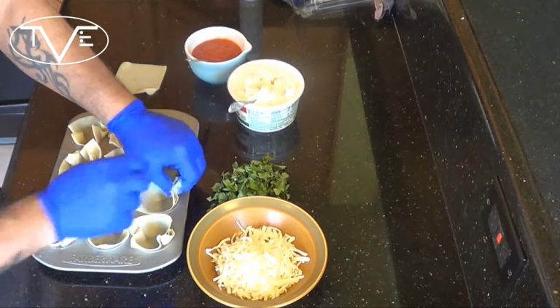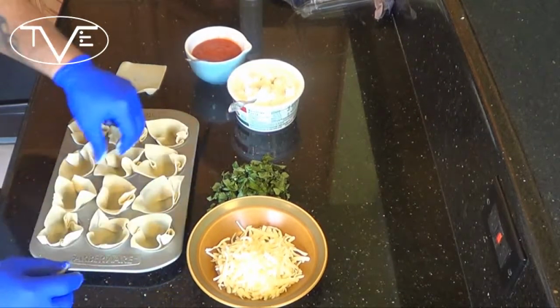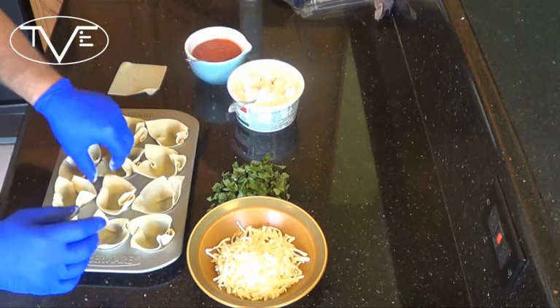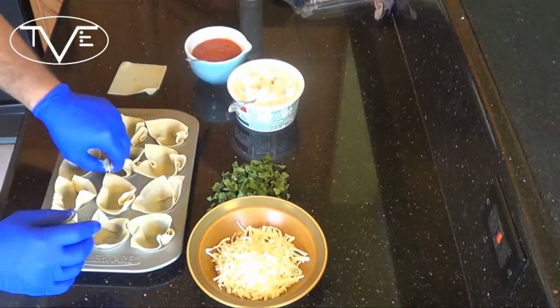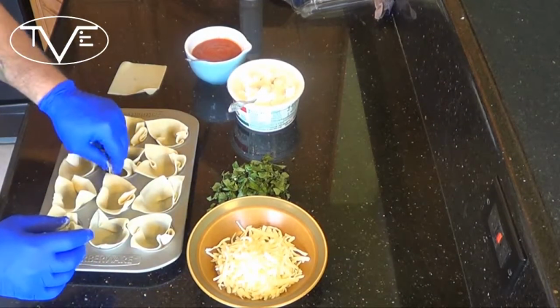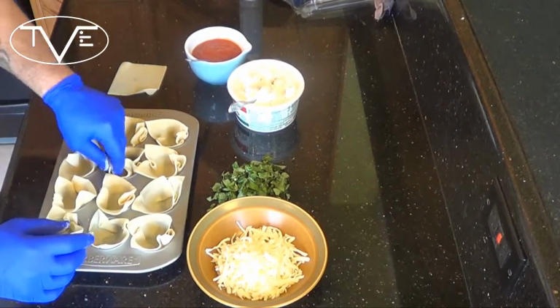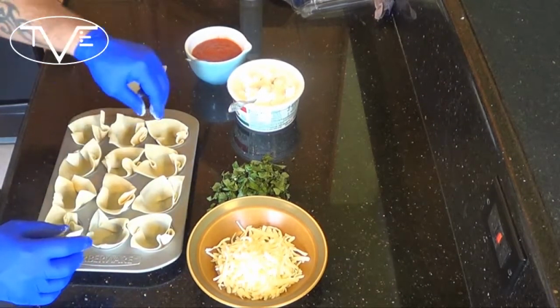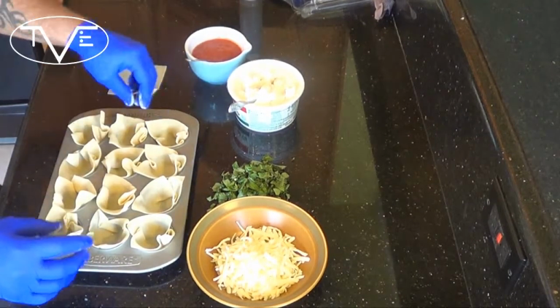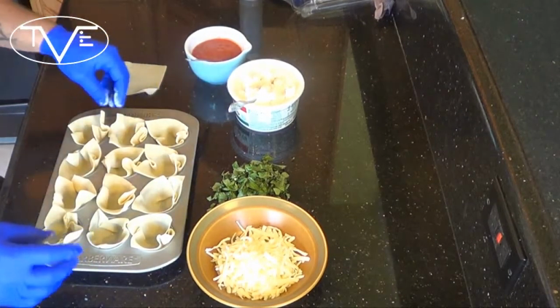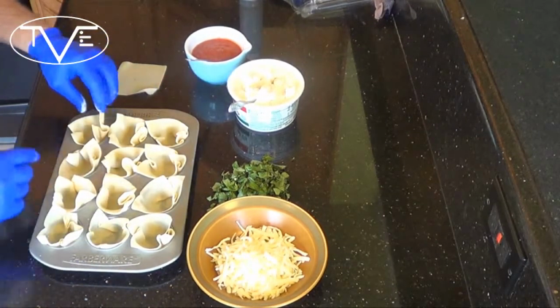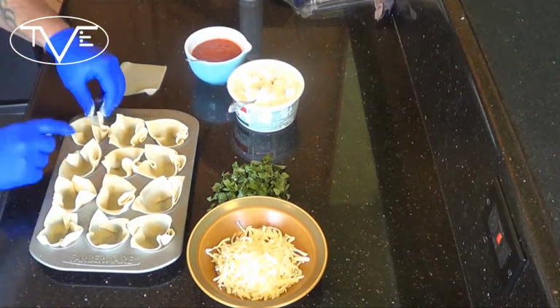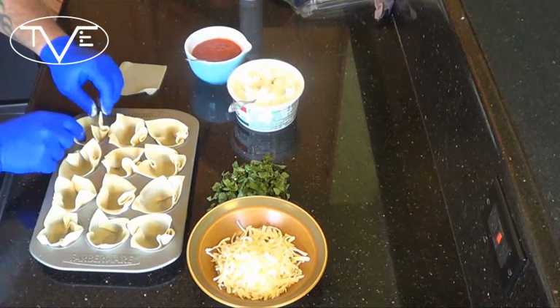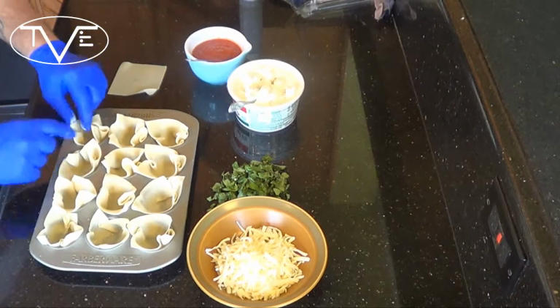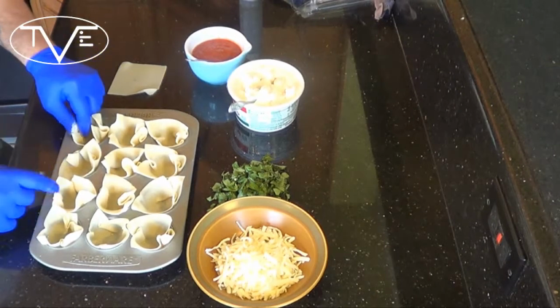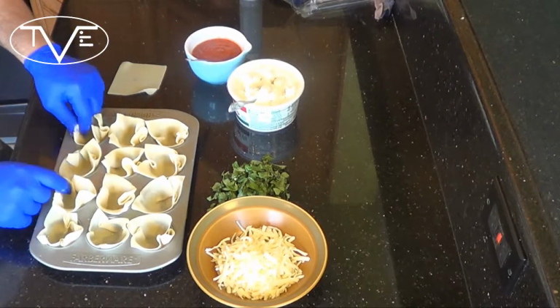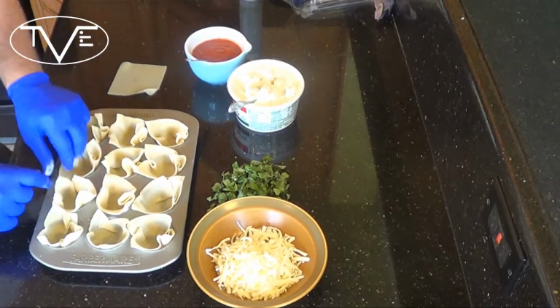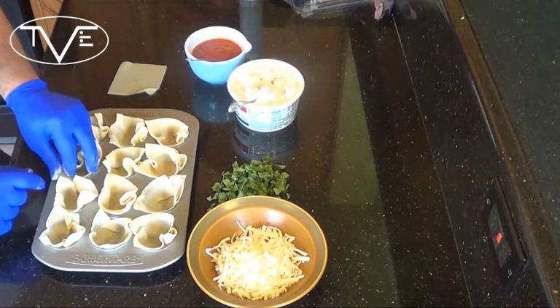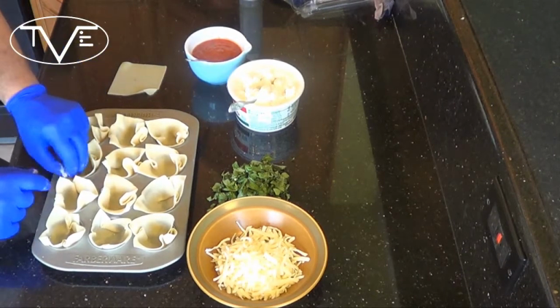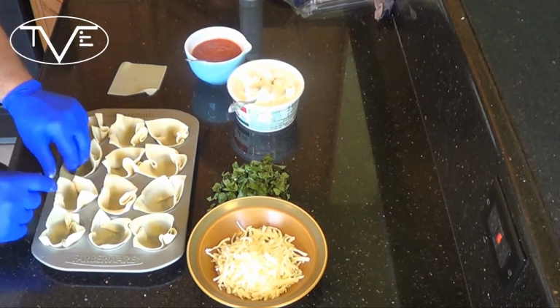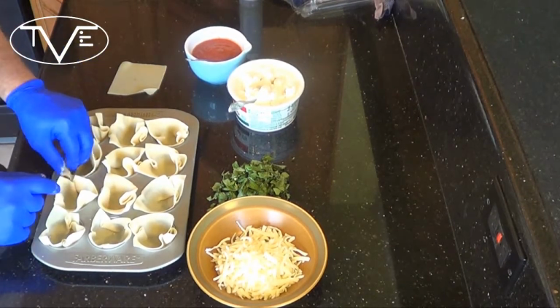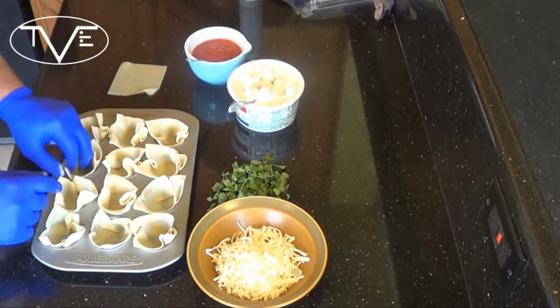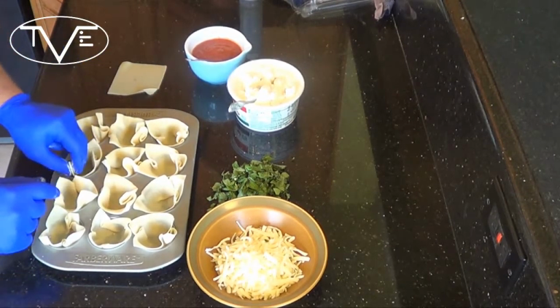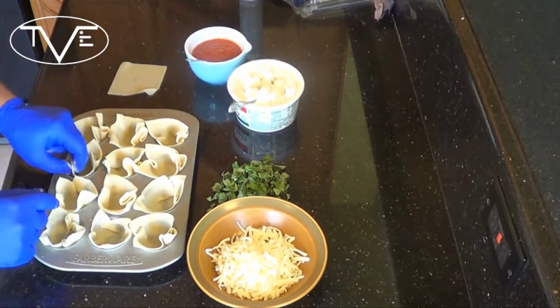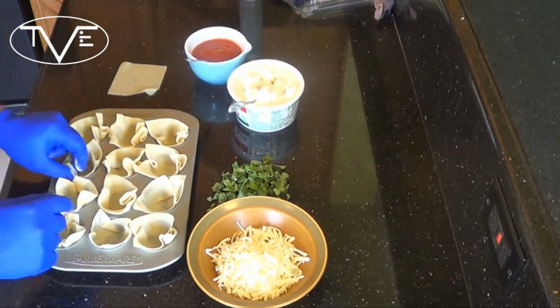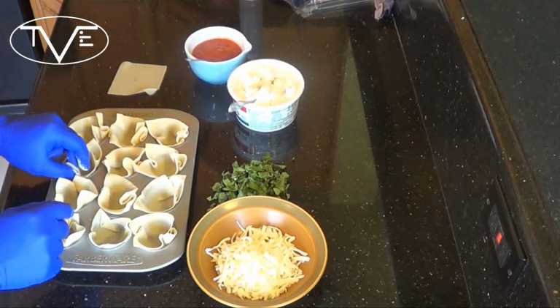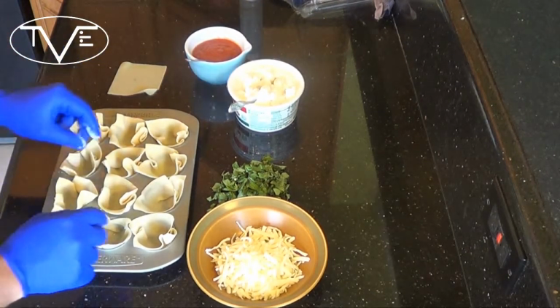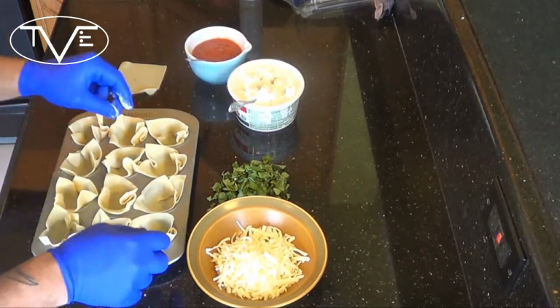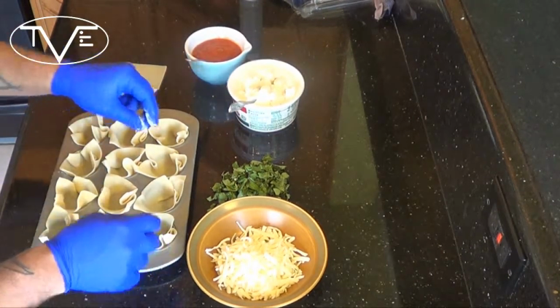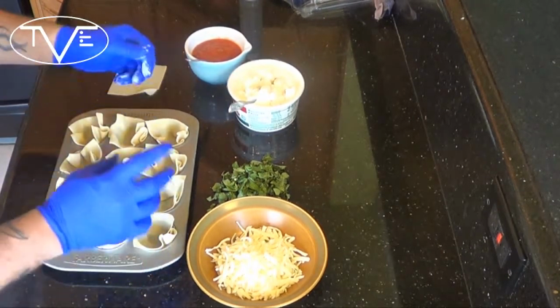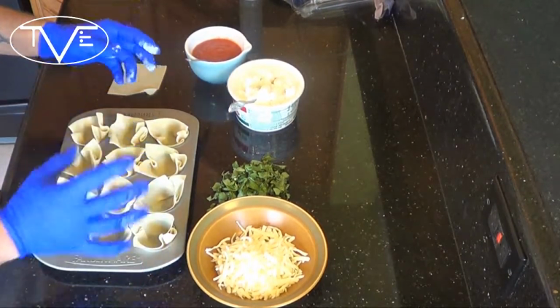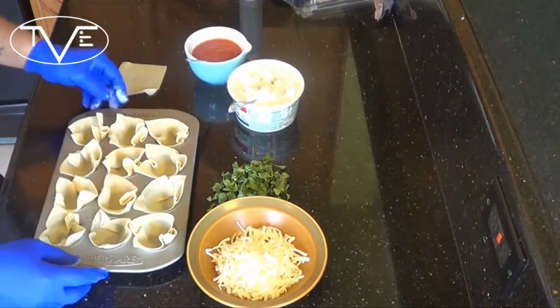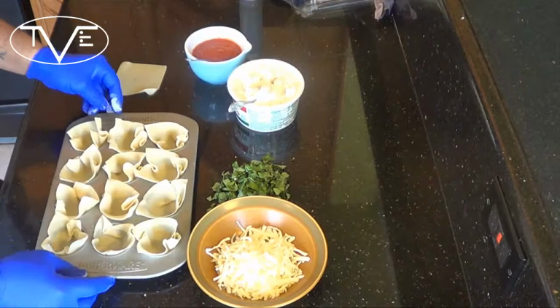You'll notice that when I put these in here, I want the wonton wrapper sticking up a little bit. It'll make for a nicer presentation when this gets all crisp.